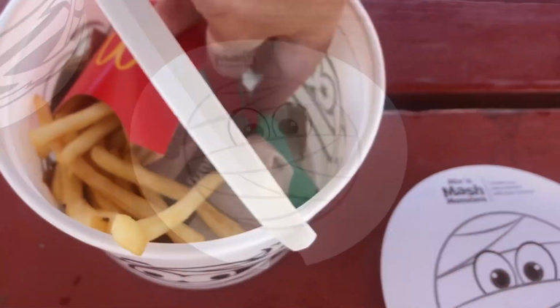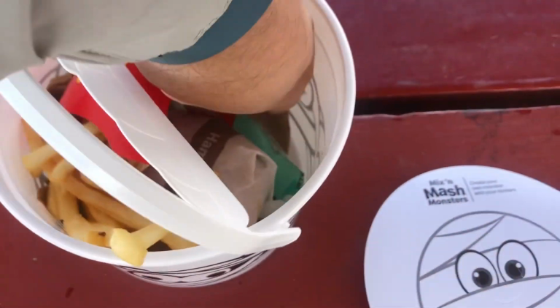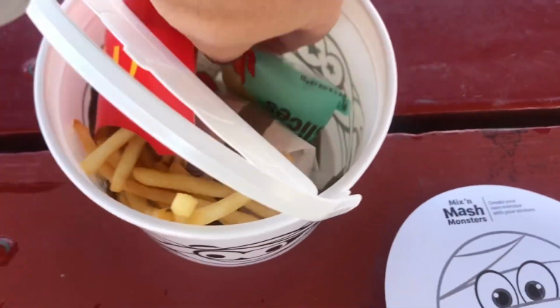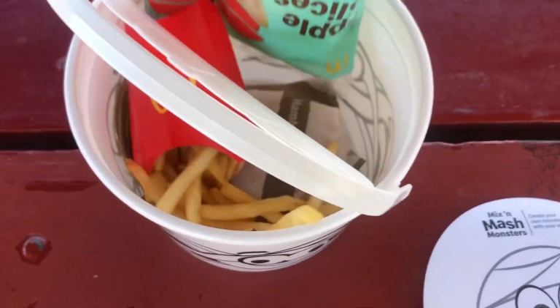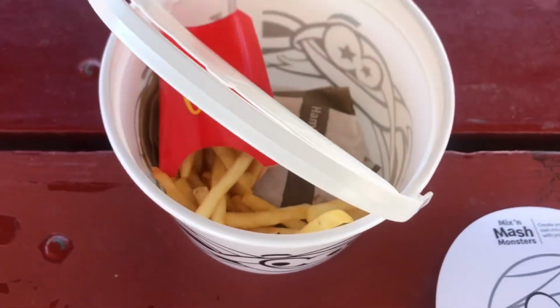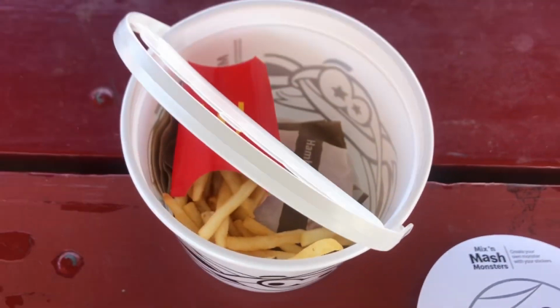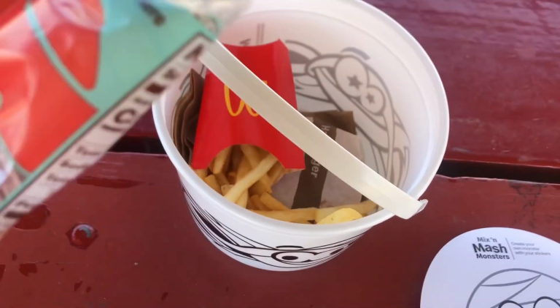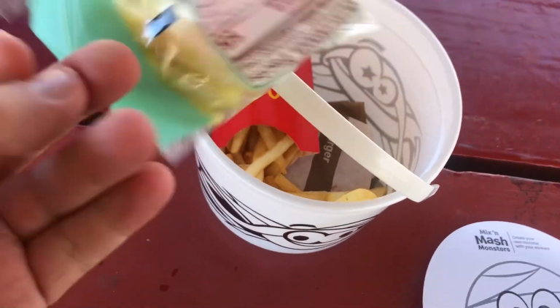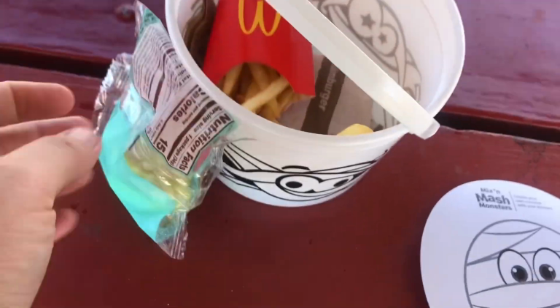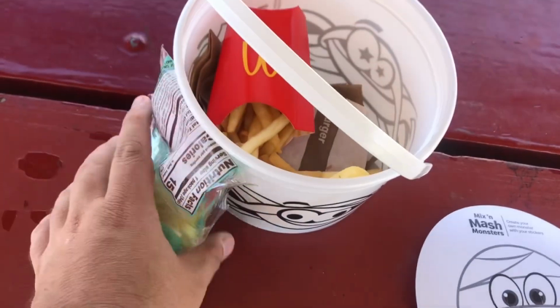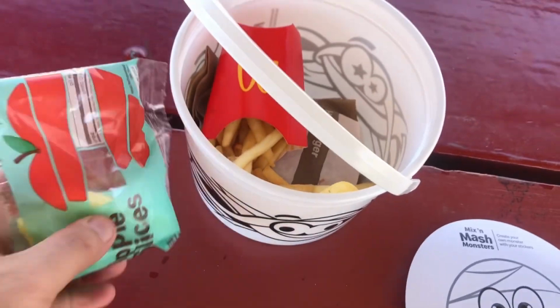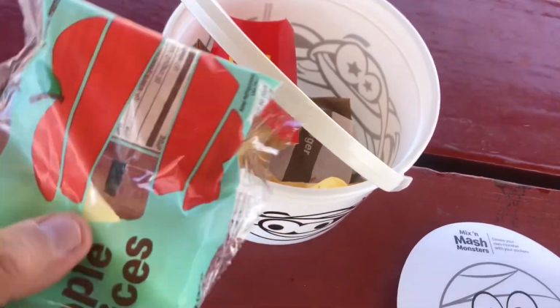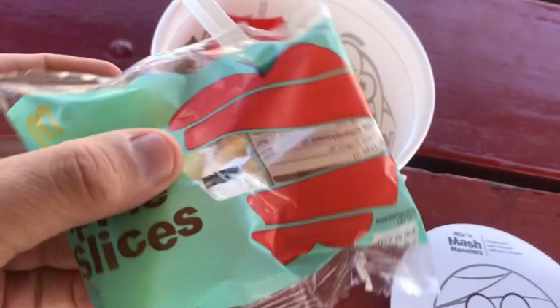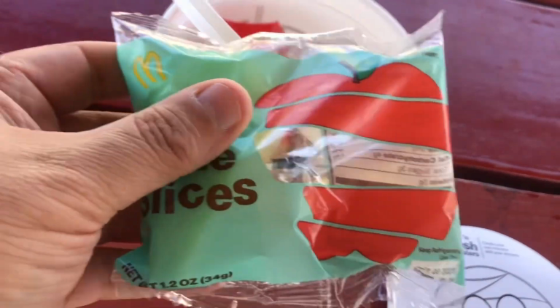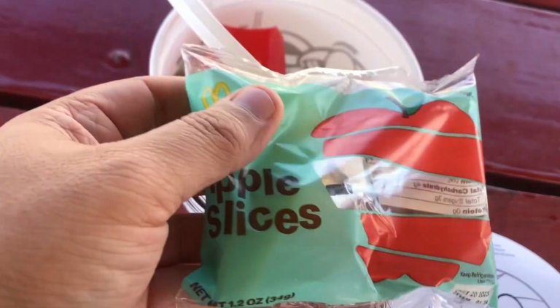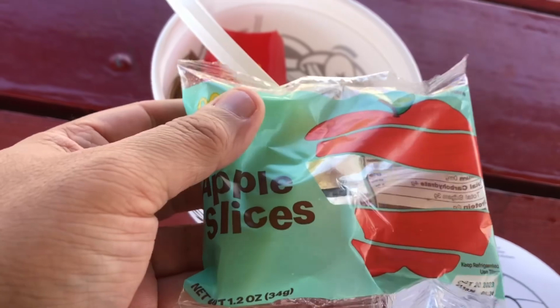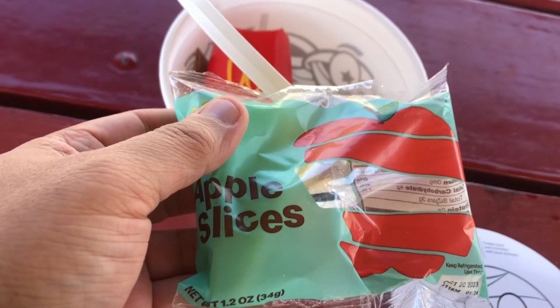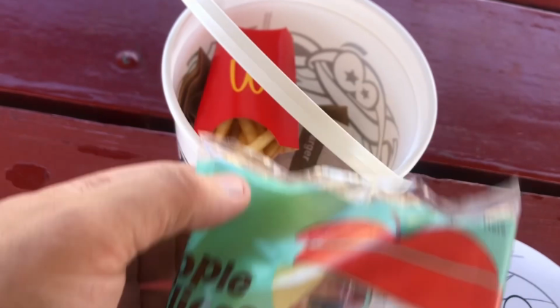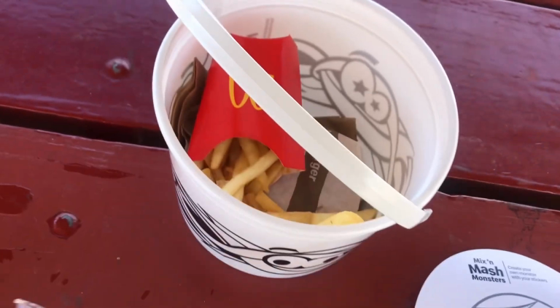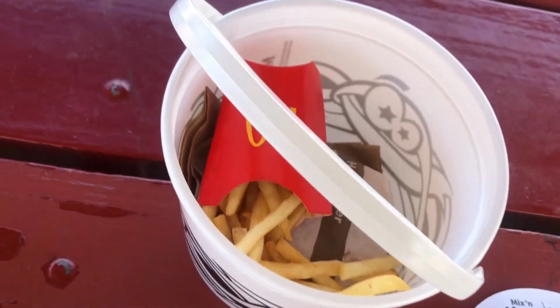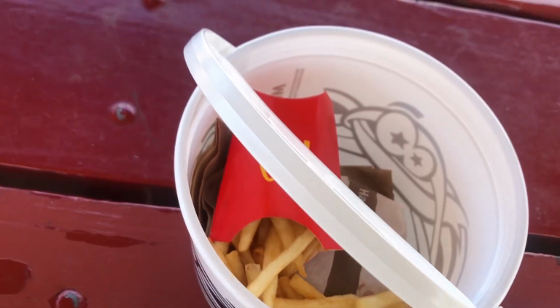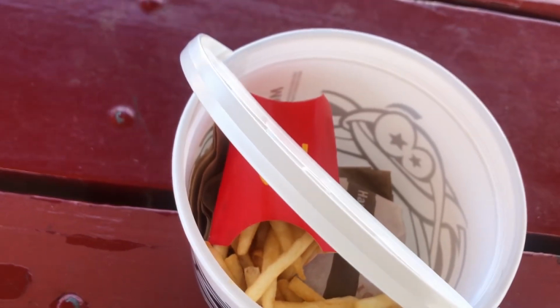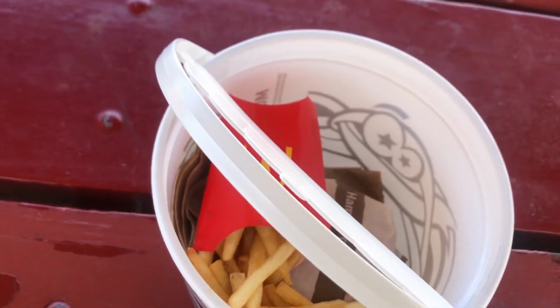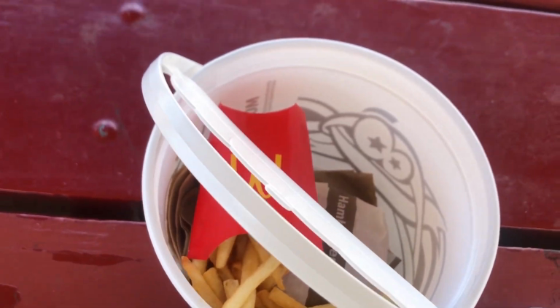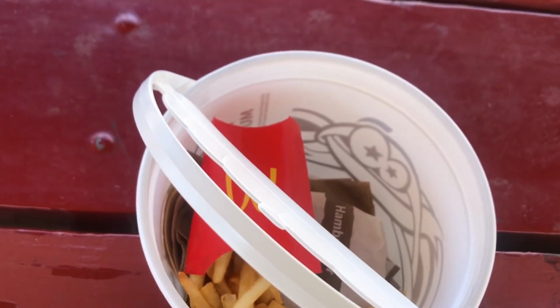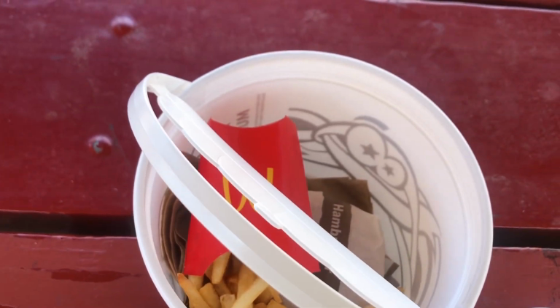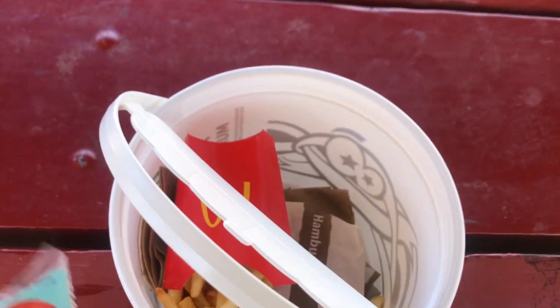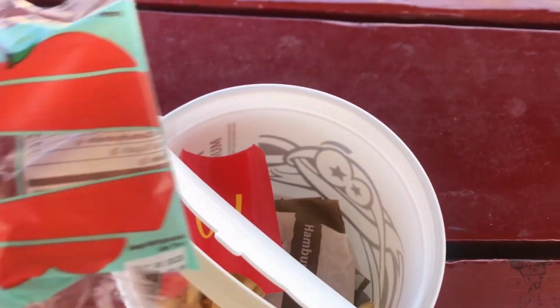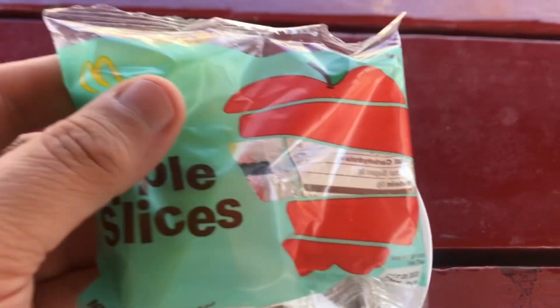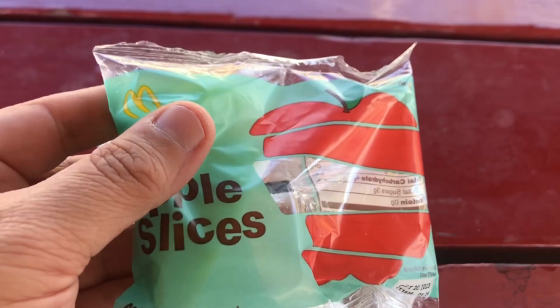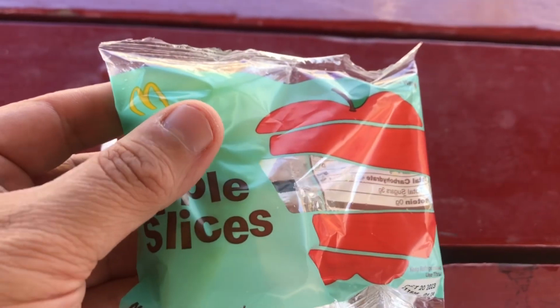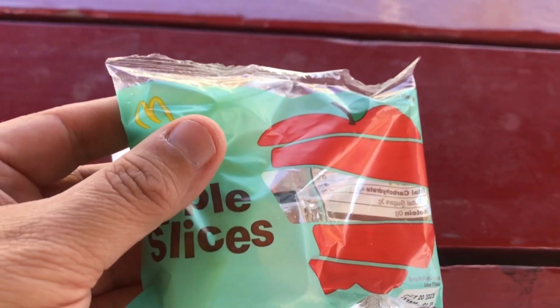I got the hamburger happy meal — apple slices, fries, and the burger of course.